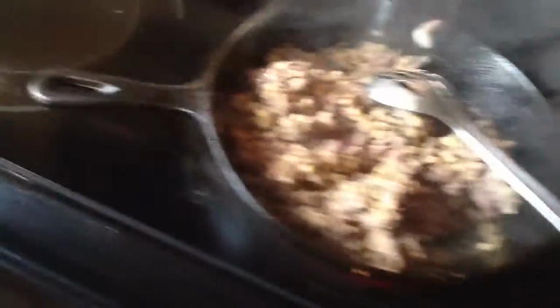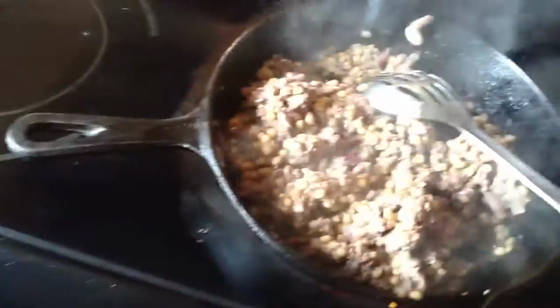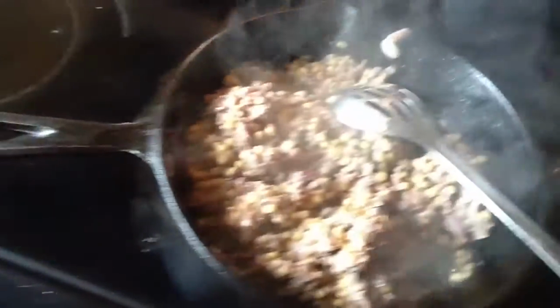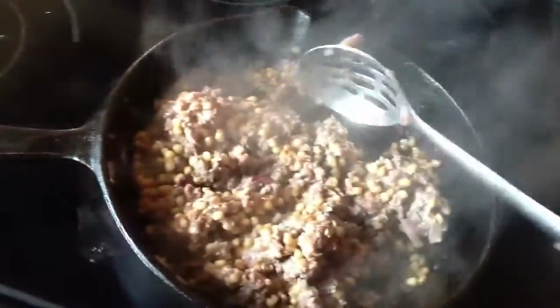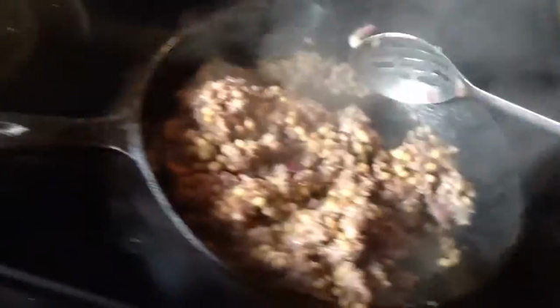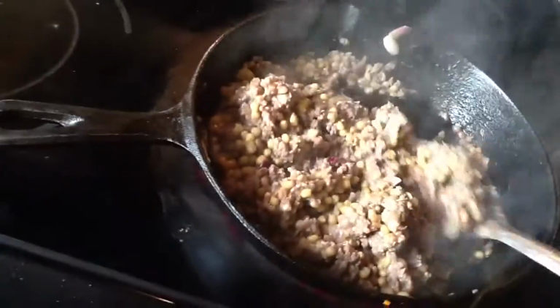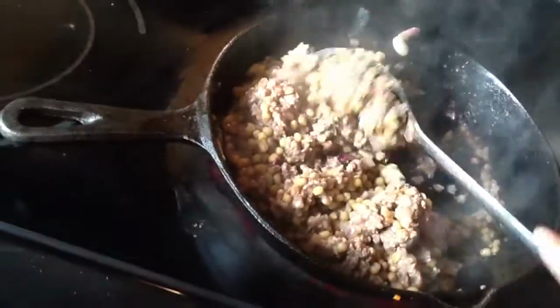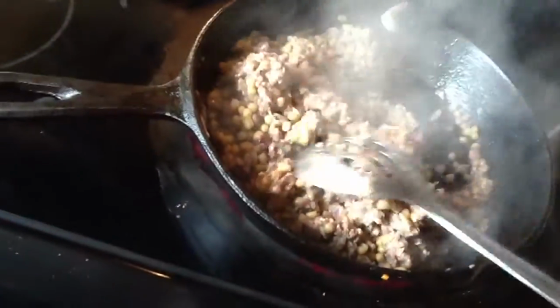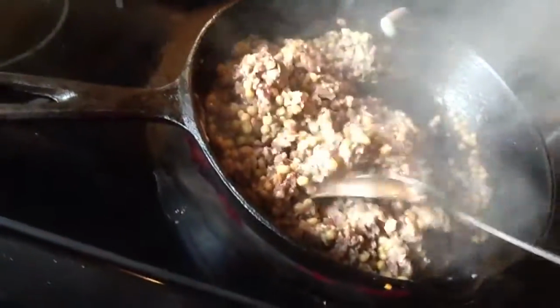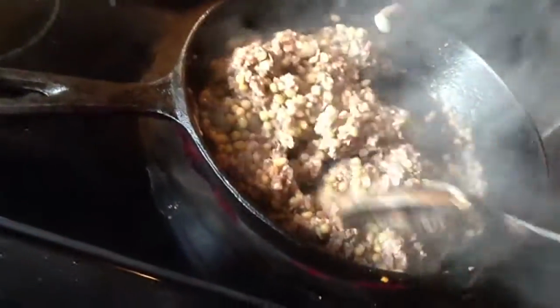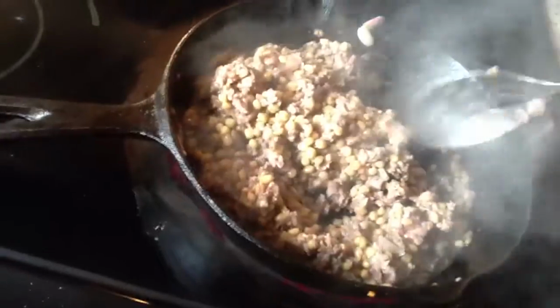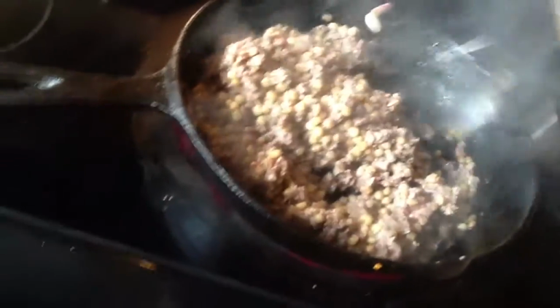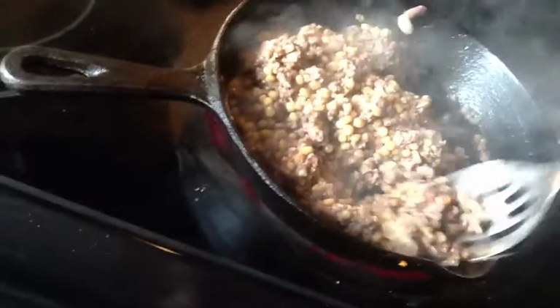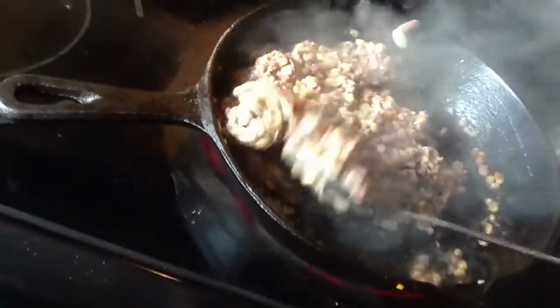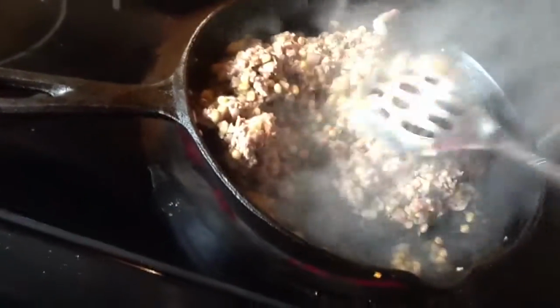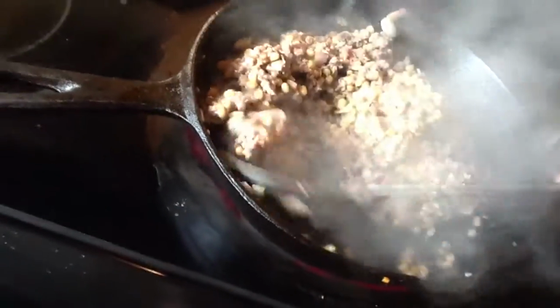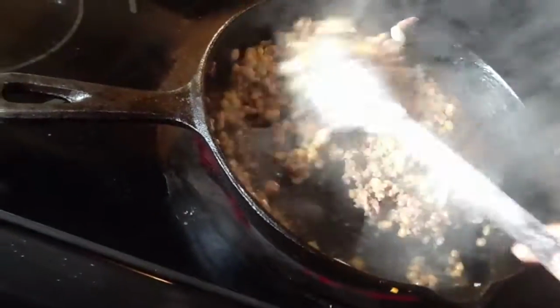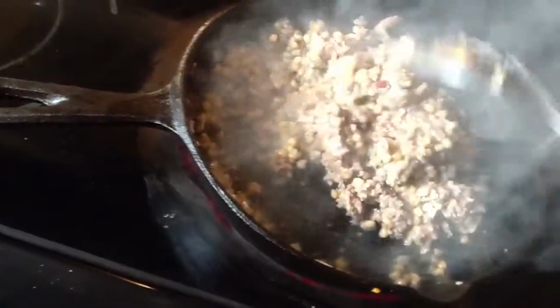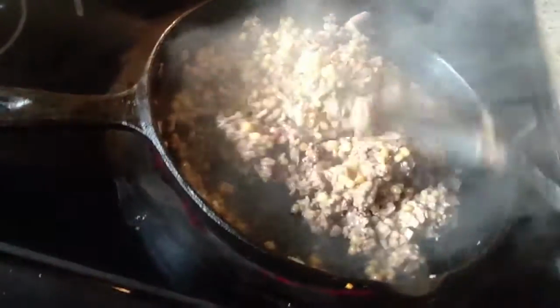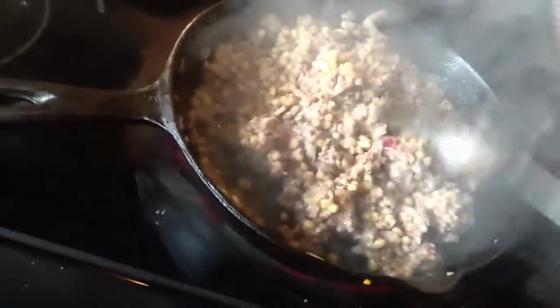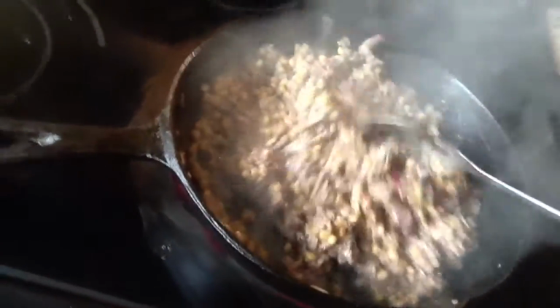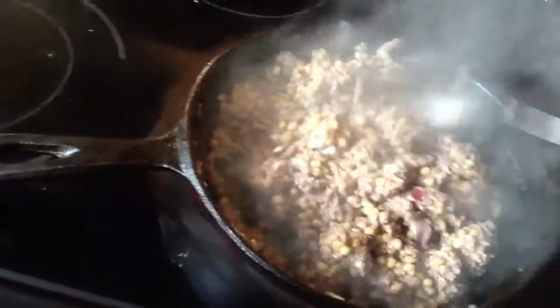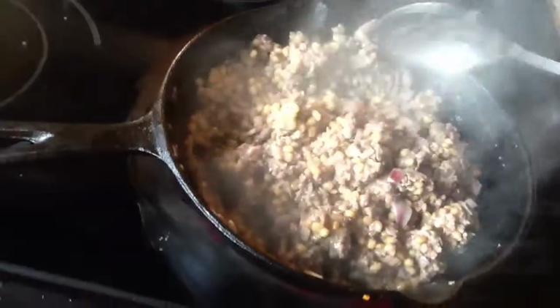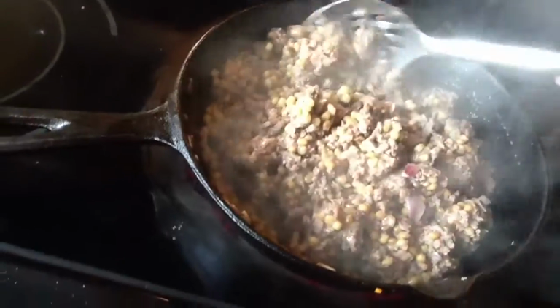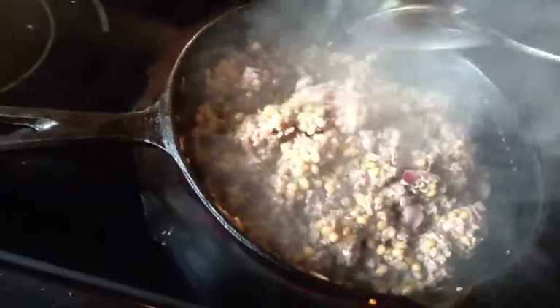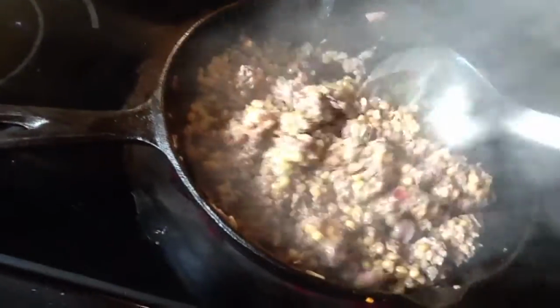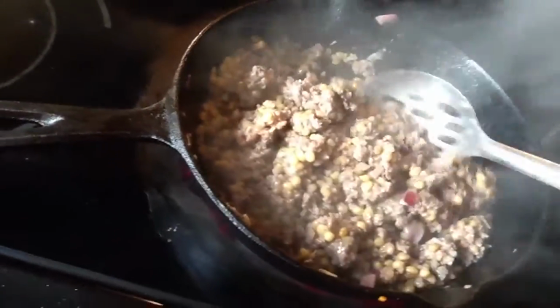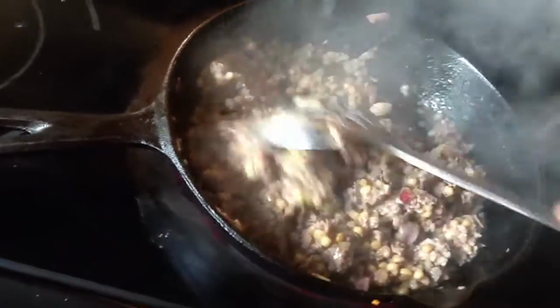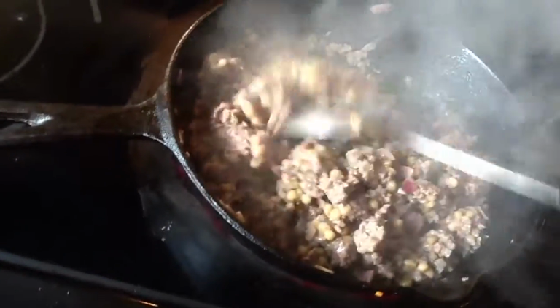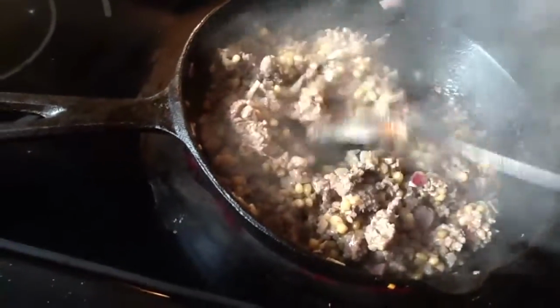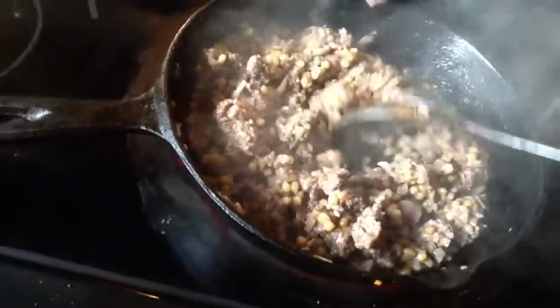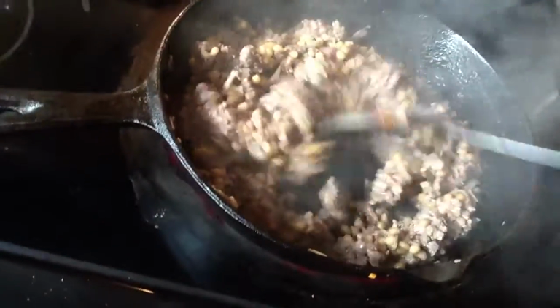Here's what it looks like cooking. What I'm going to do with this meat is use it for my spaghetti, and those hamburger patties will be for my sons.